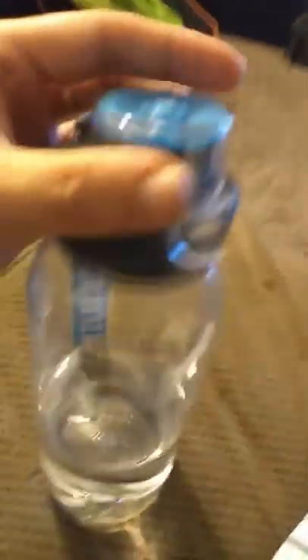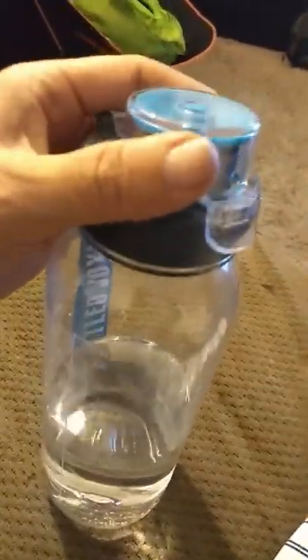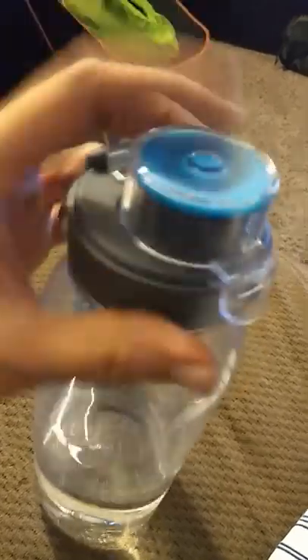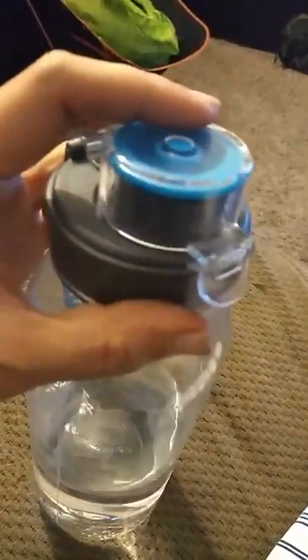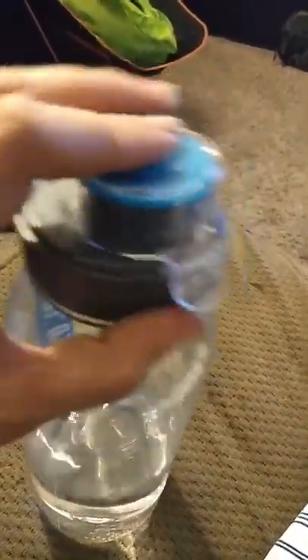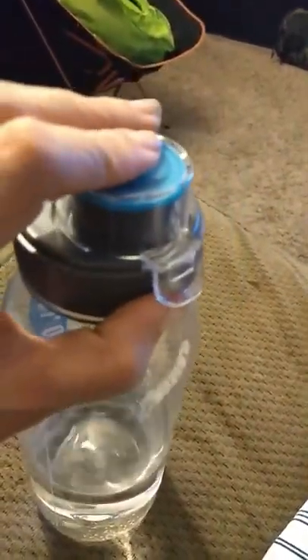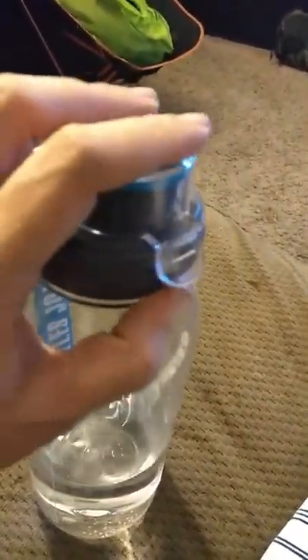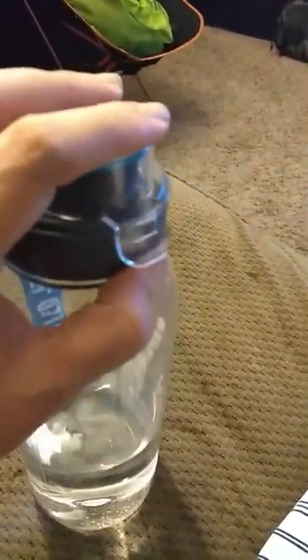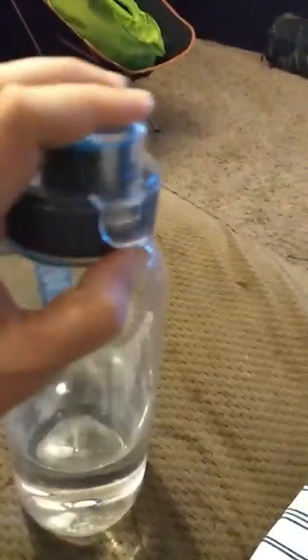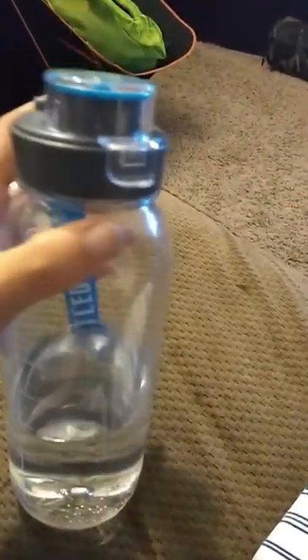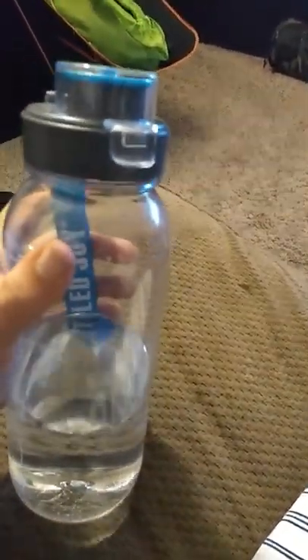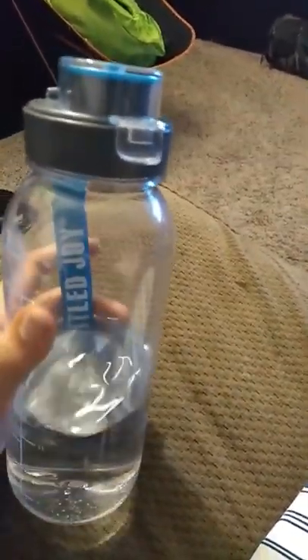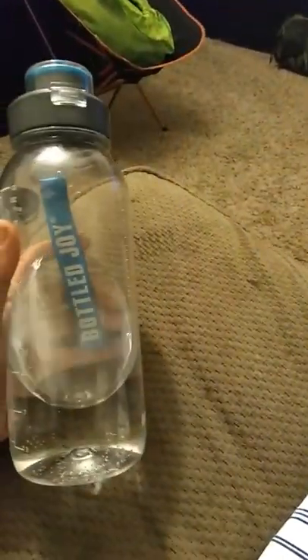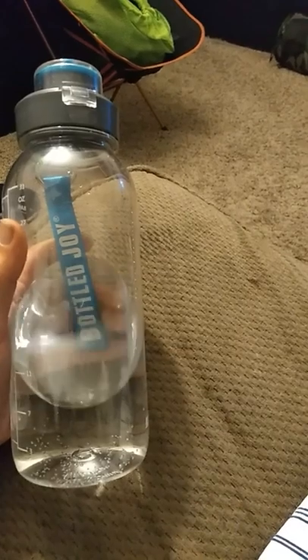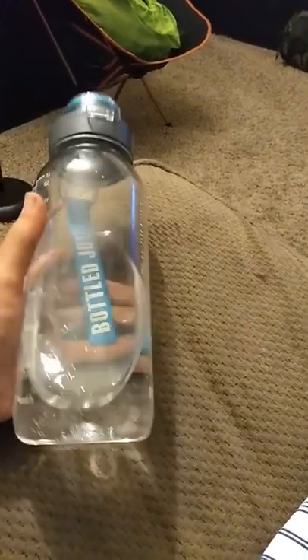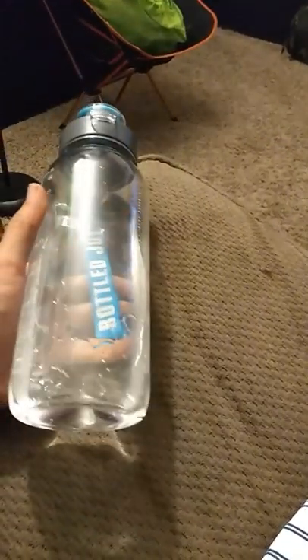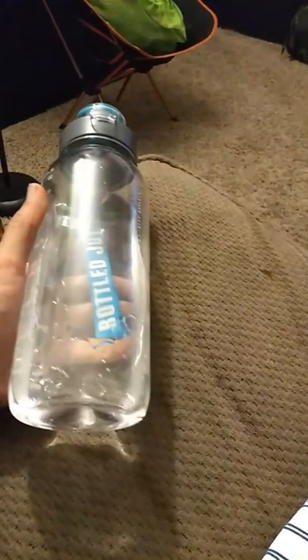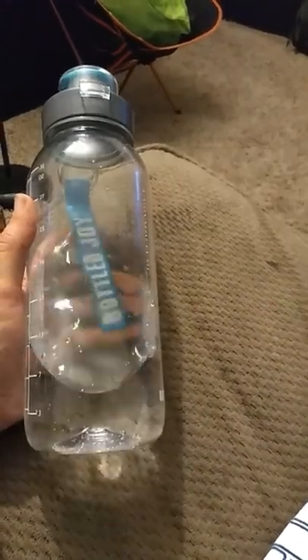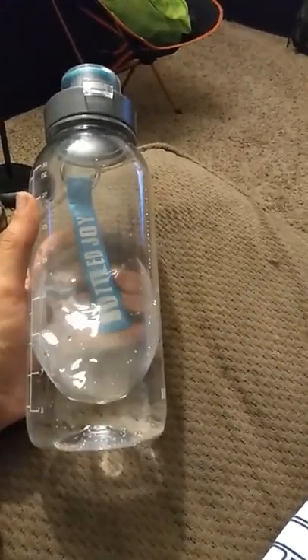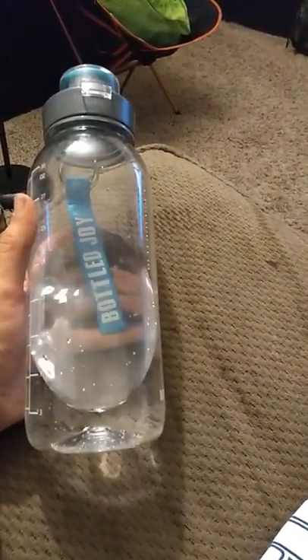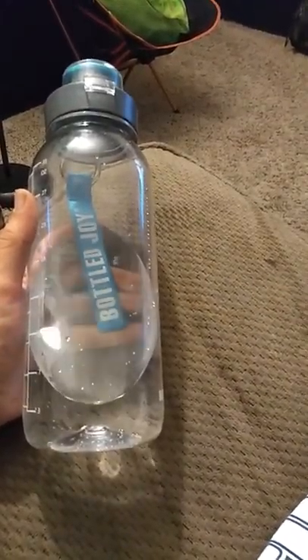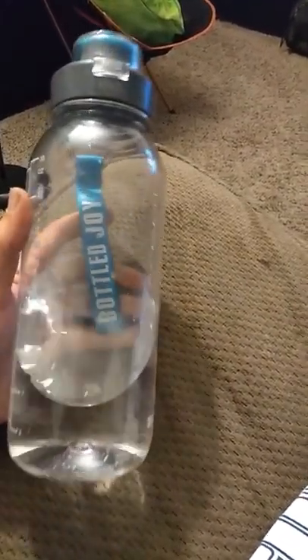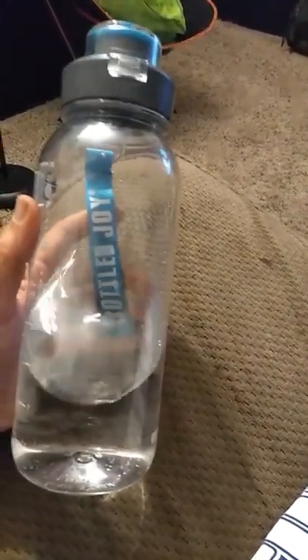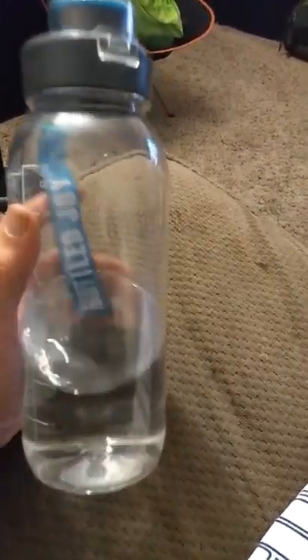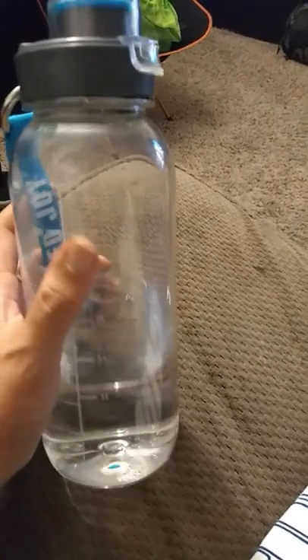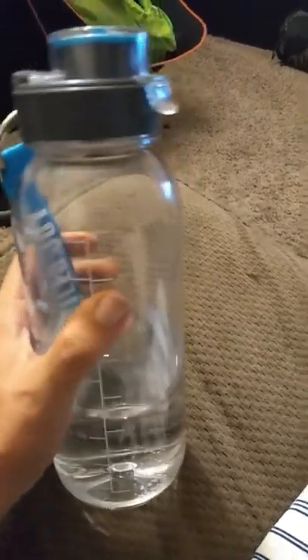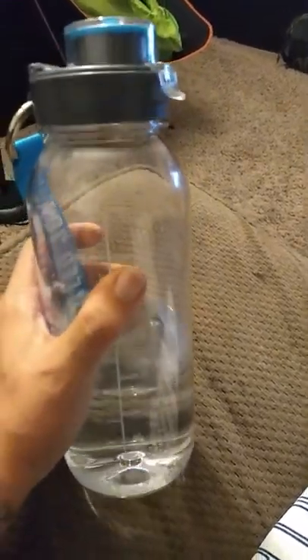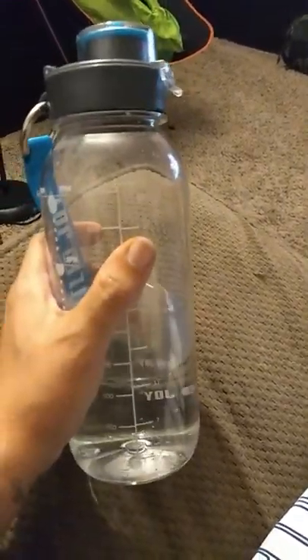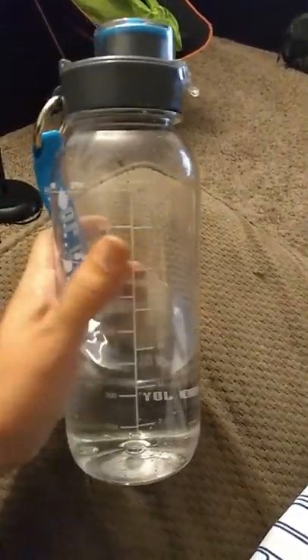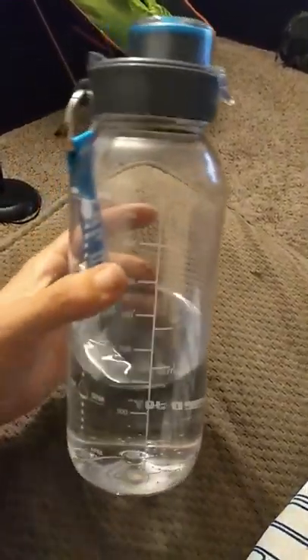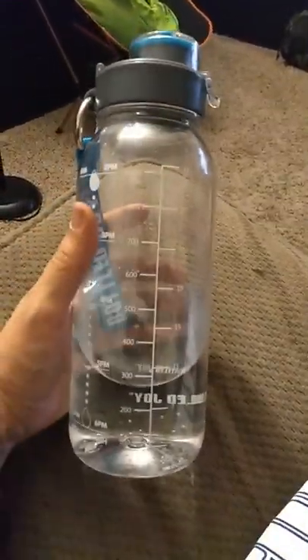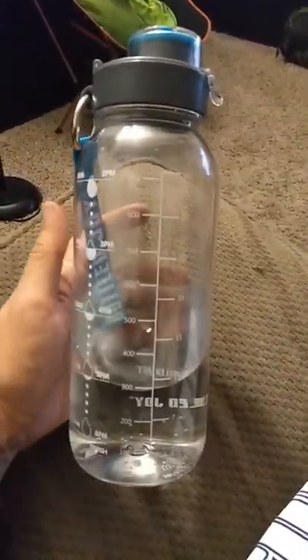It also comes with a brush to clean it, which is very nice. So yes, I actually enjoy this bottle. I'm going to put the link down below. Thanks for watching guys.